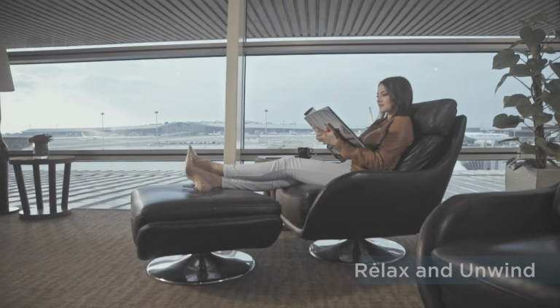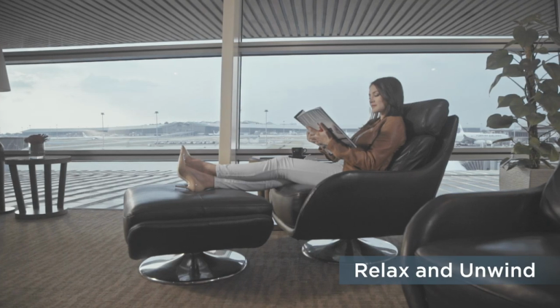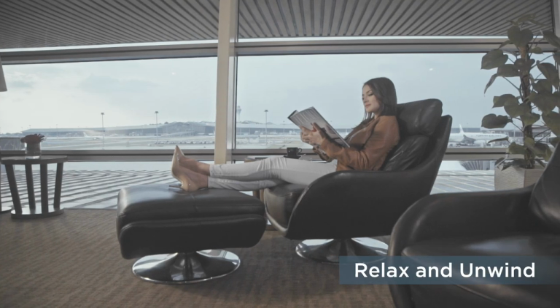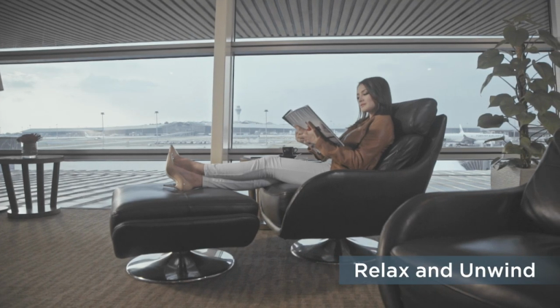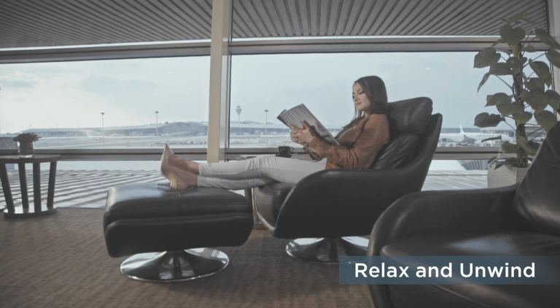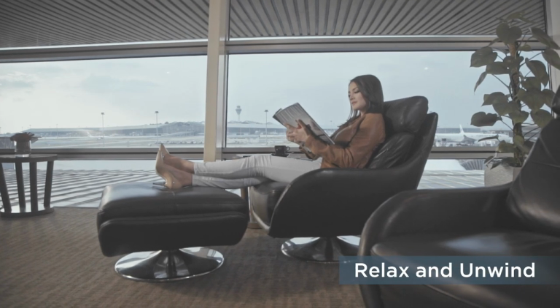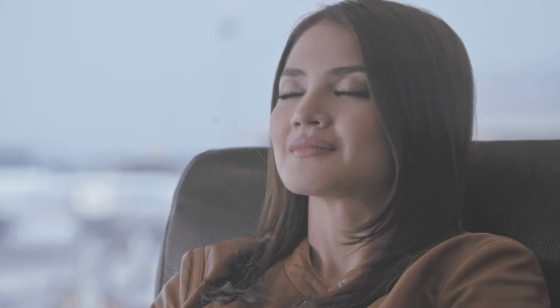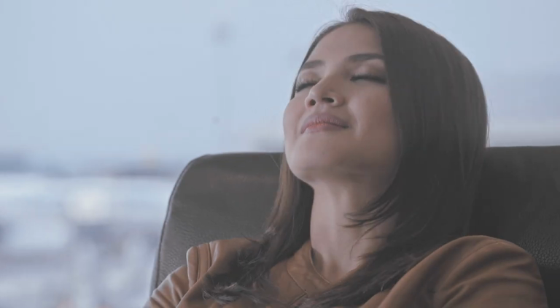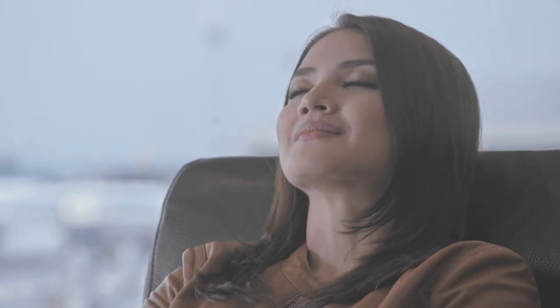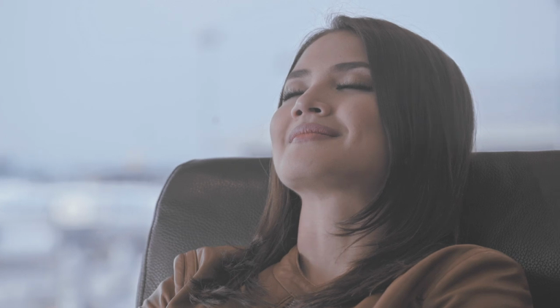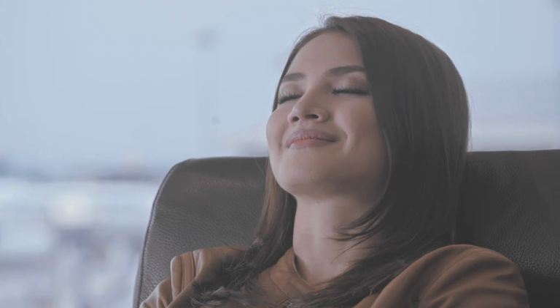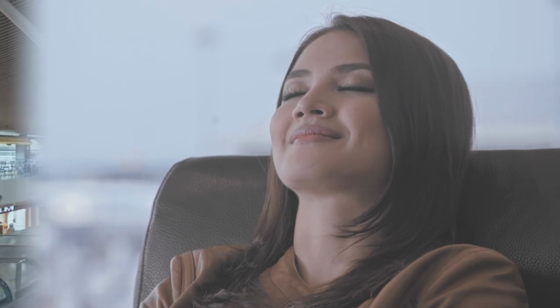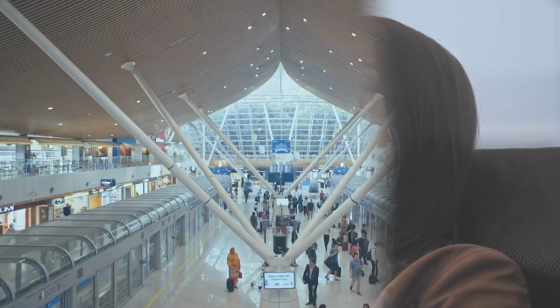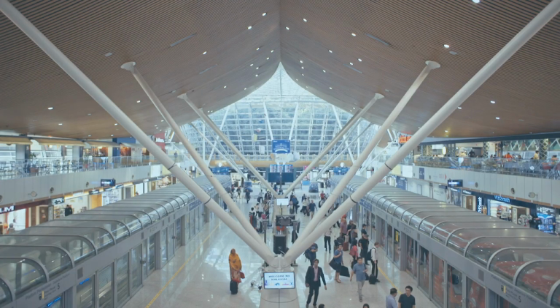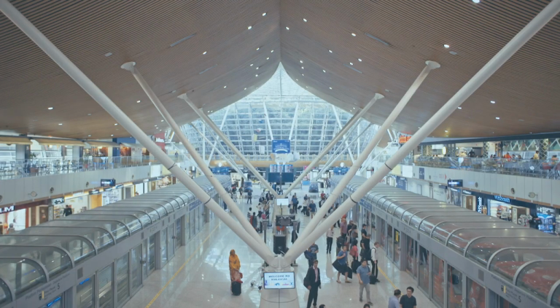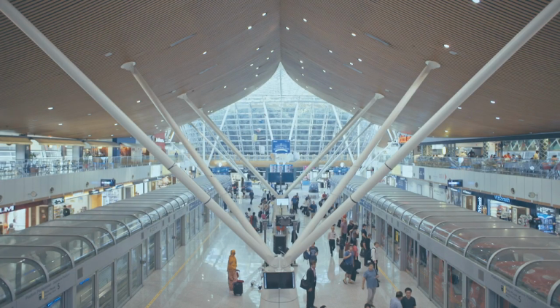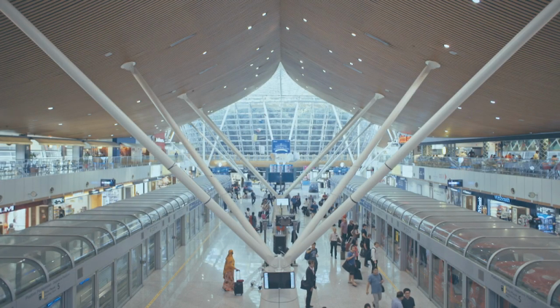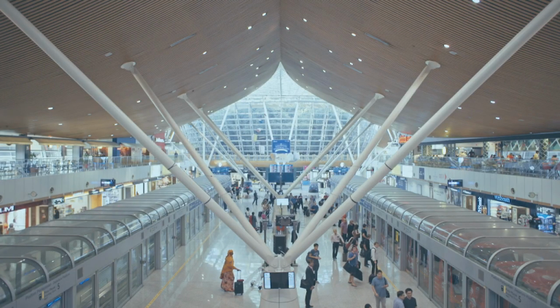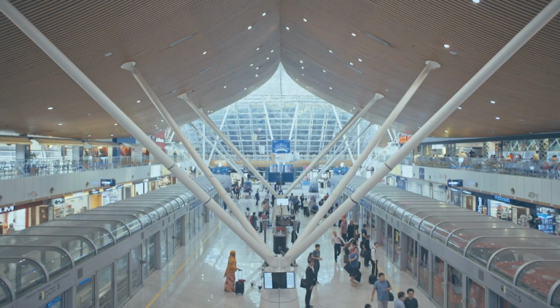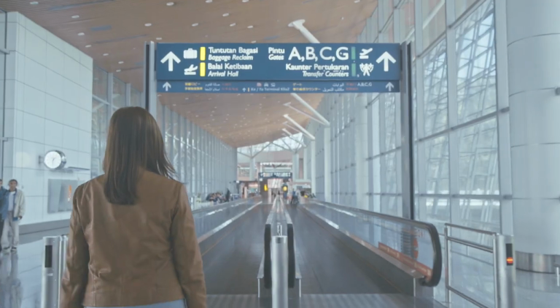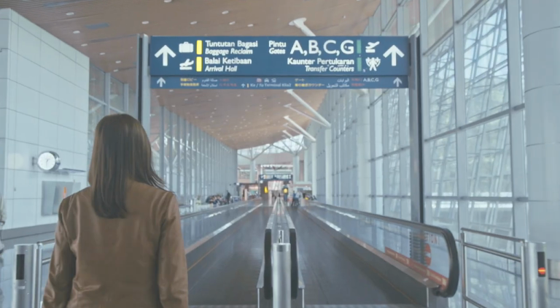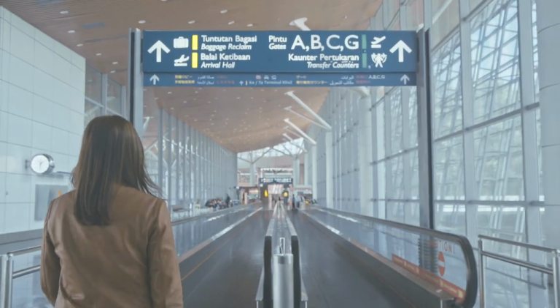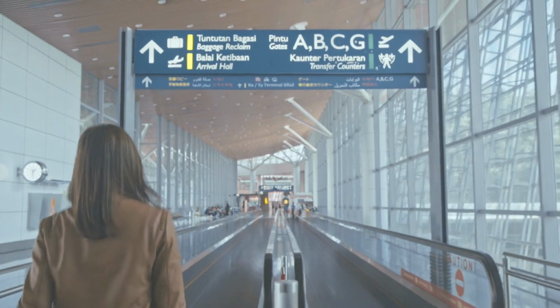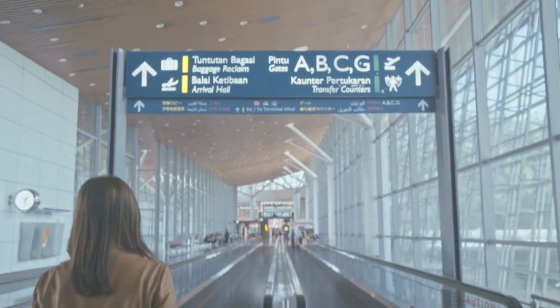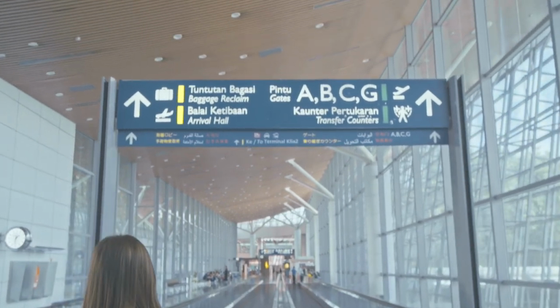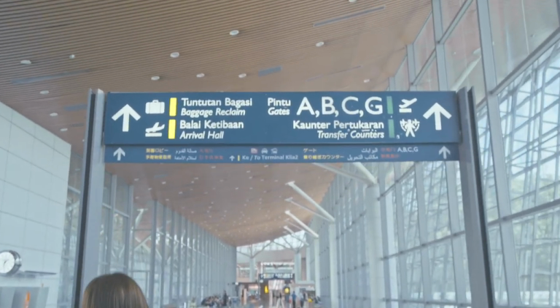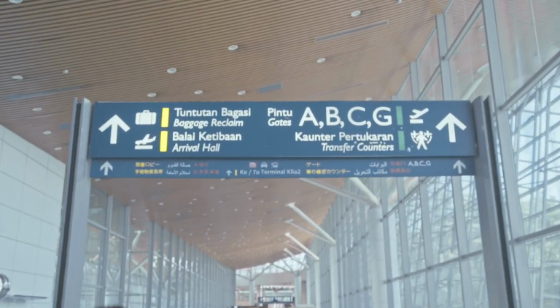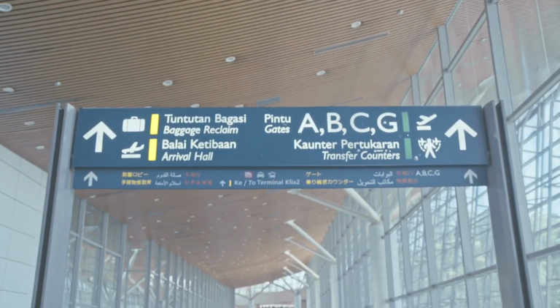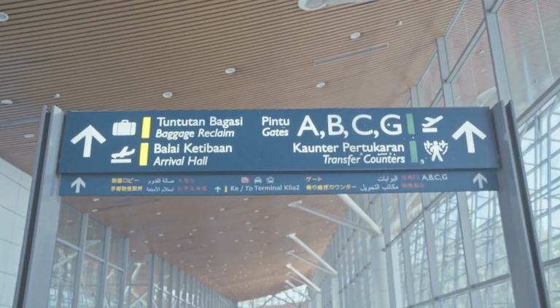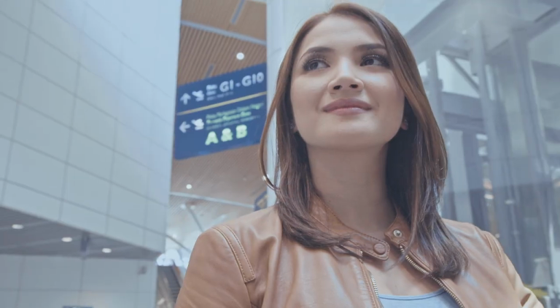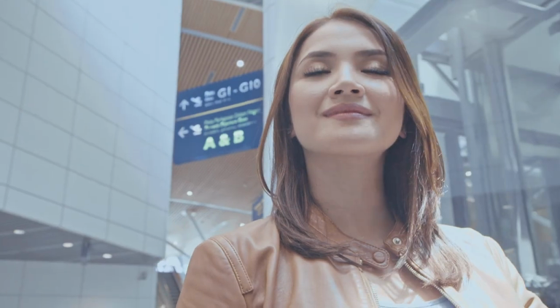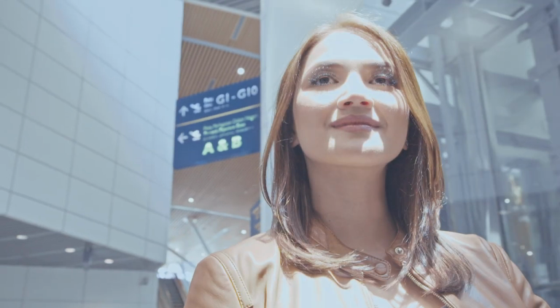Sit back and have a quiet moment to yourself. Remember to be at your gate 30 minutes before your flight. If you're heading to the city, look out for the signage and proceed to the main hall.